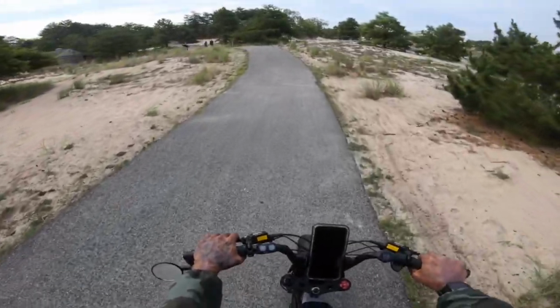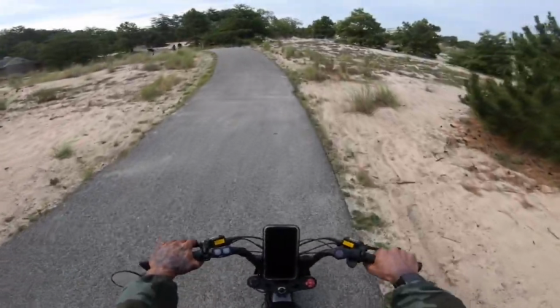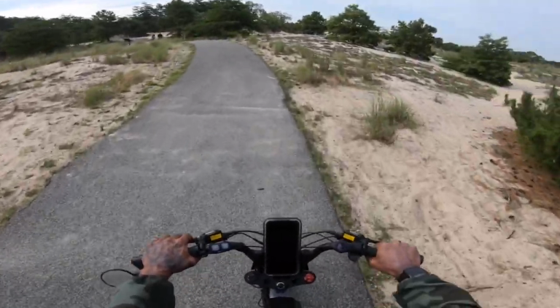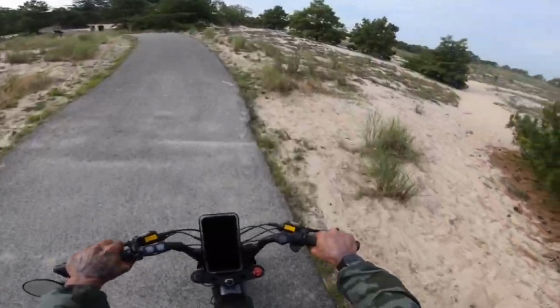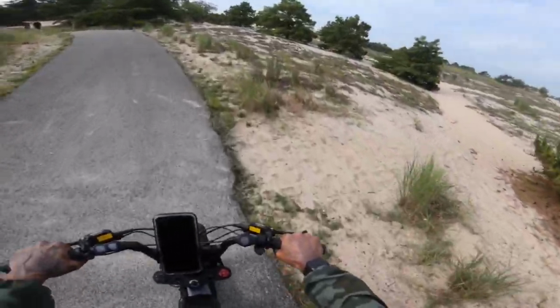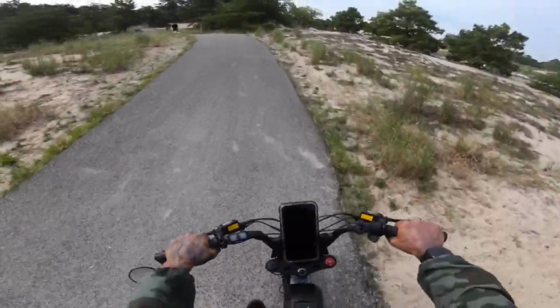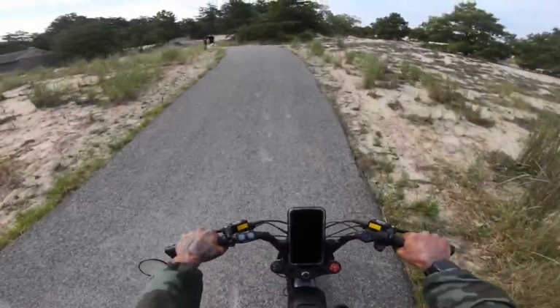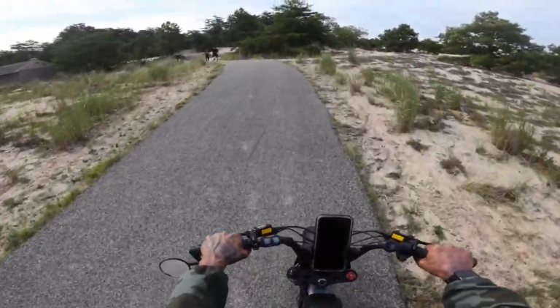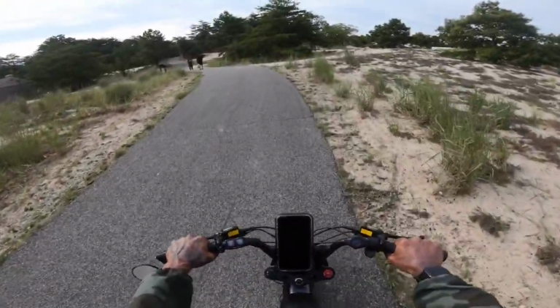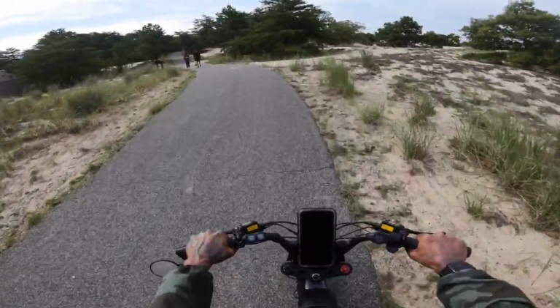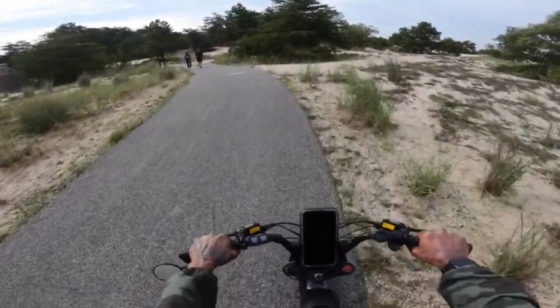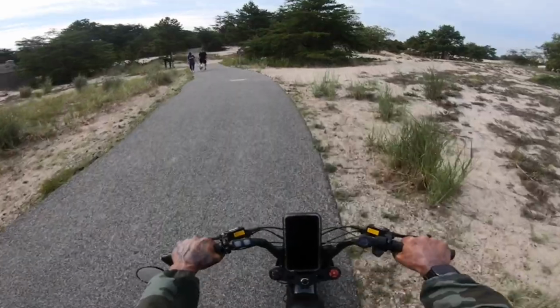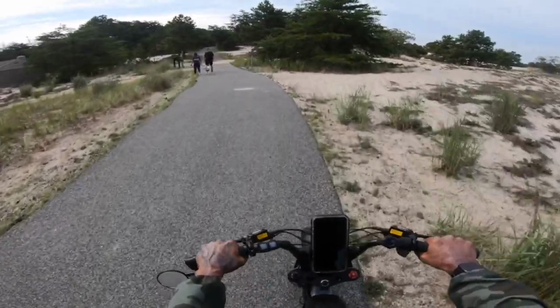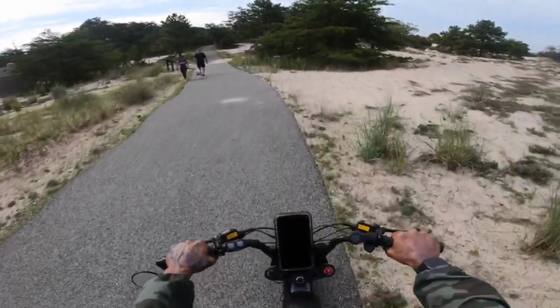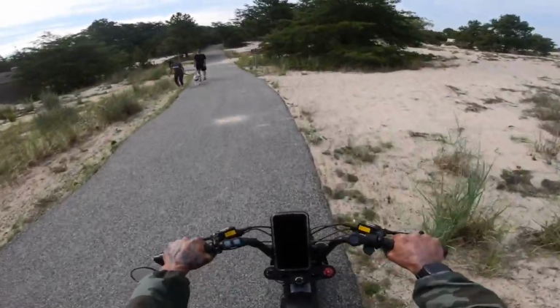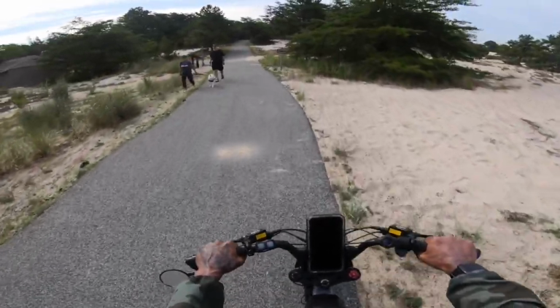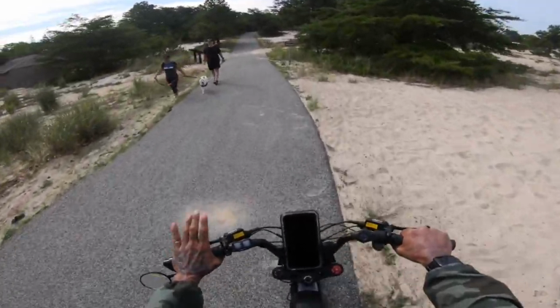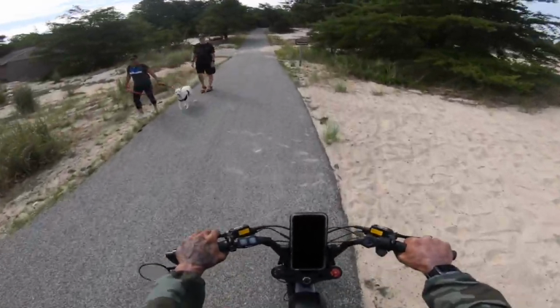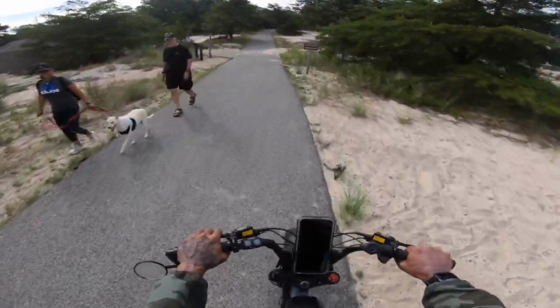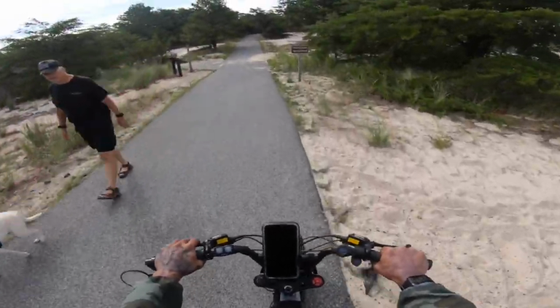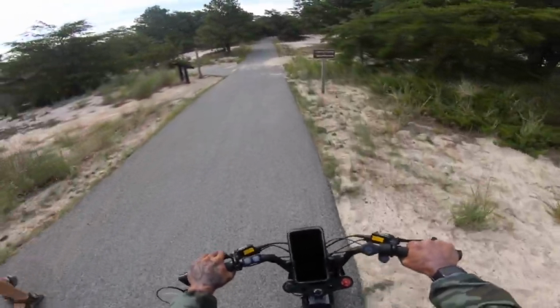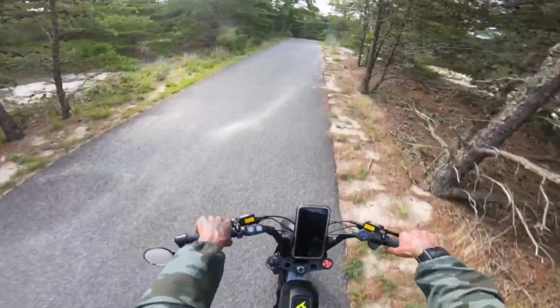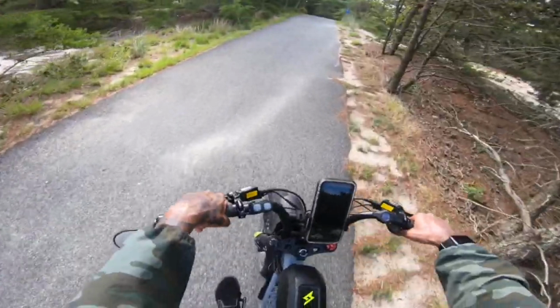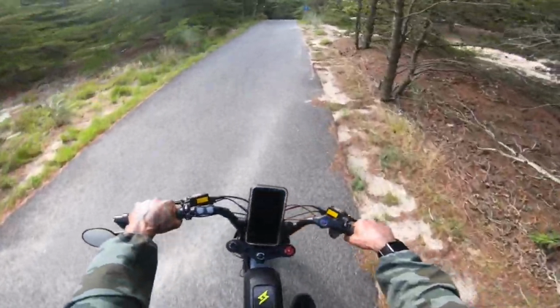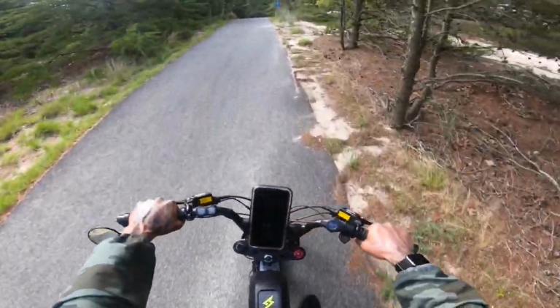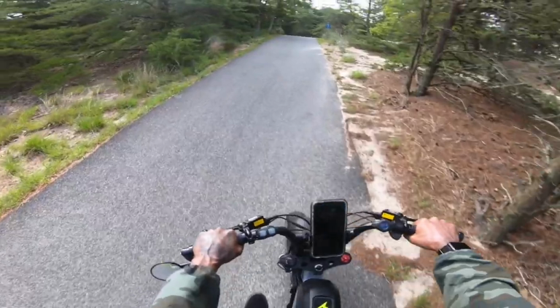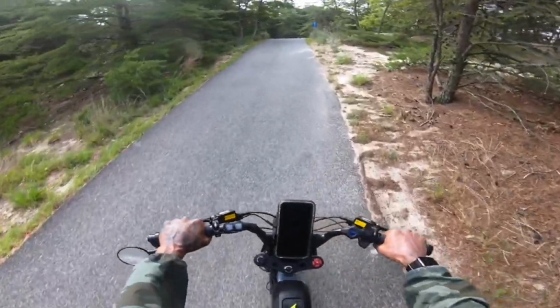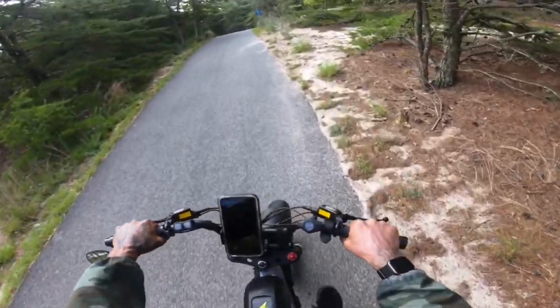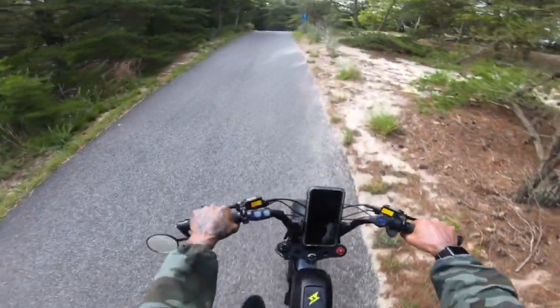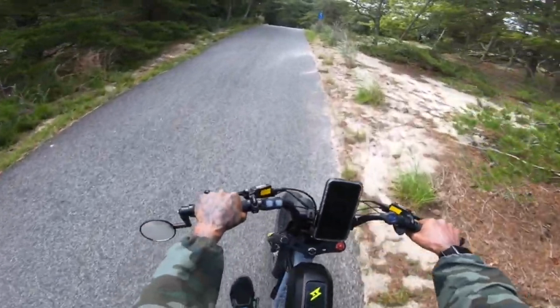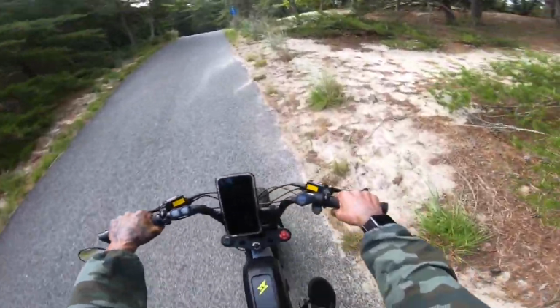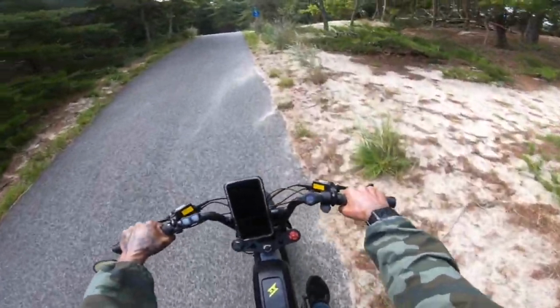Another hill. Glad I'm getting a little workout. Work out that freppy I'm about to have.